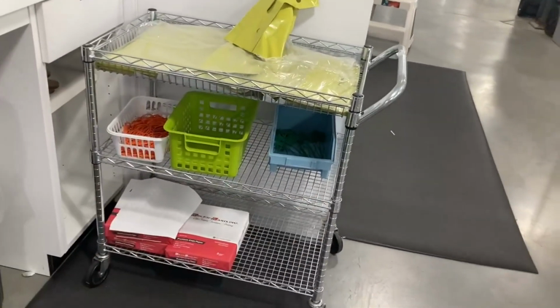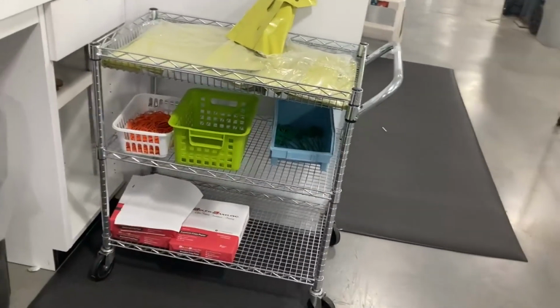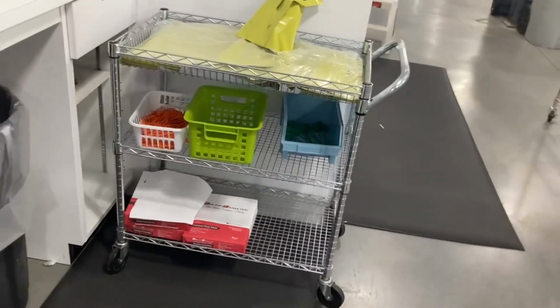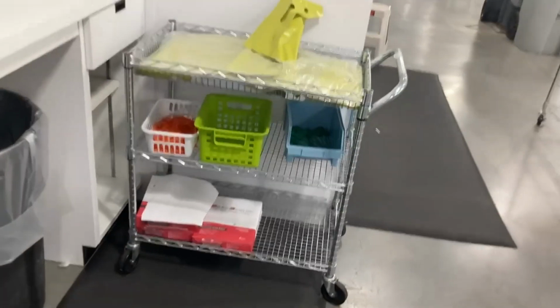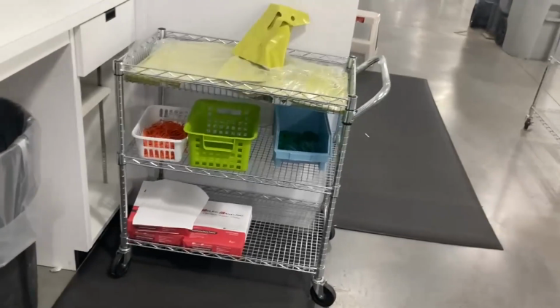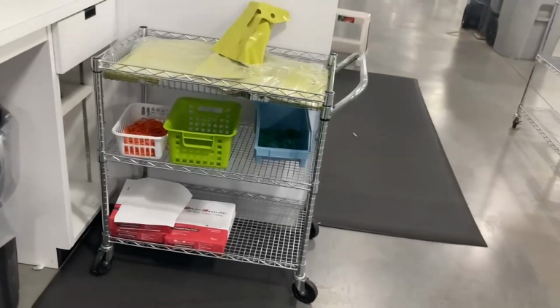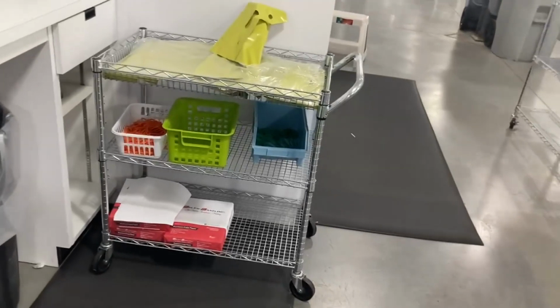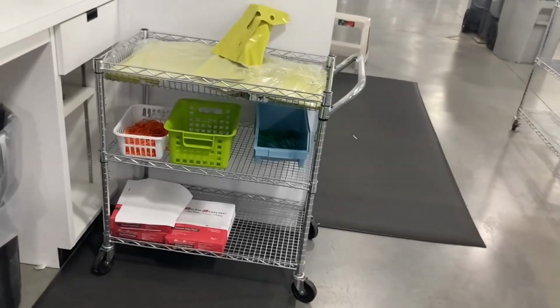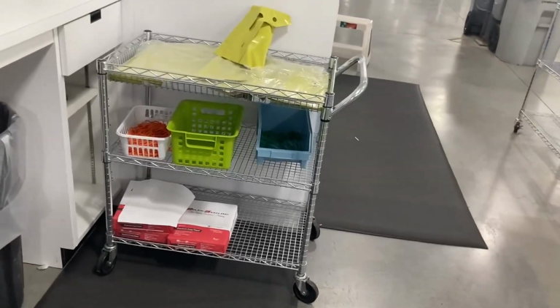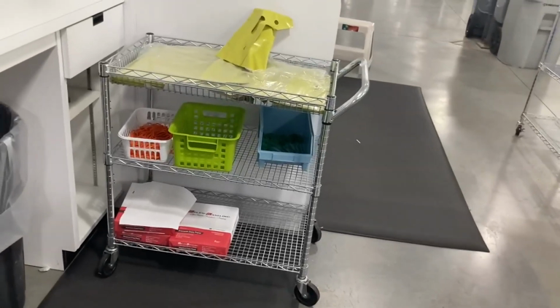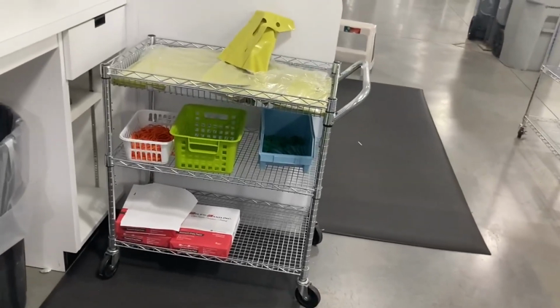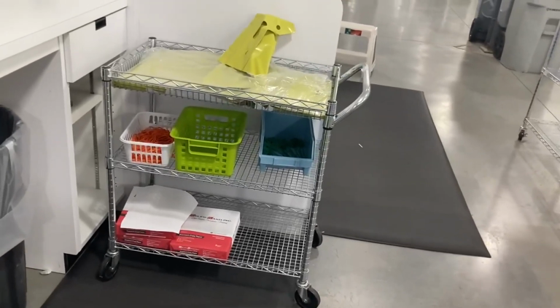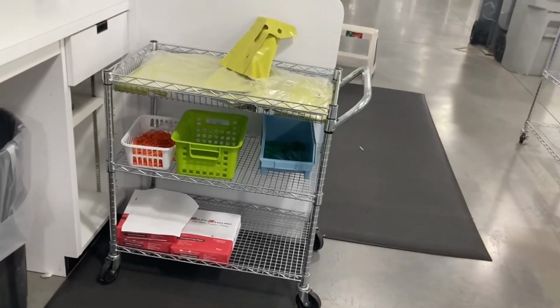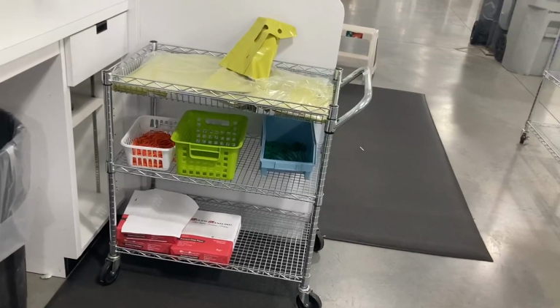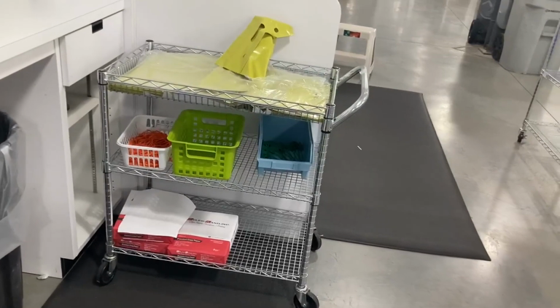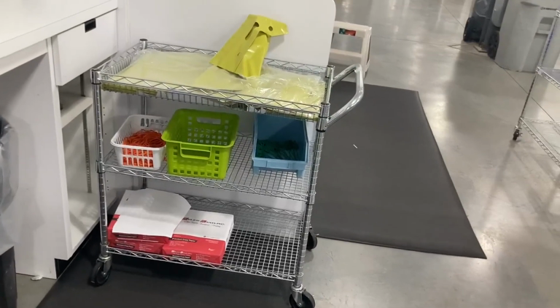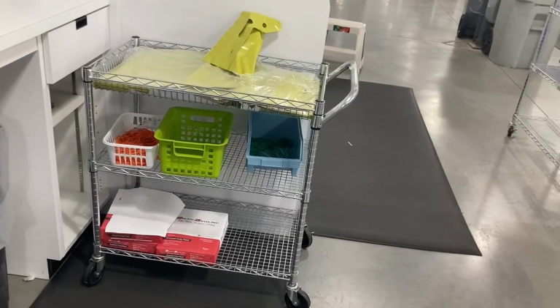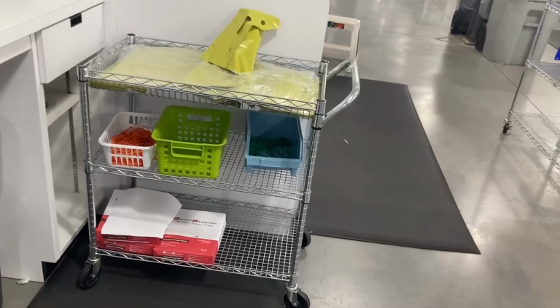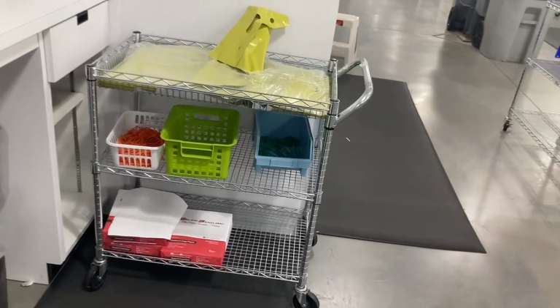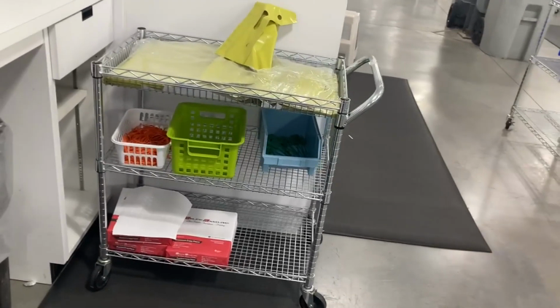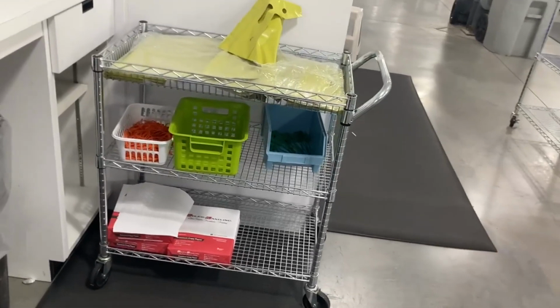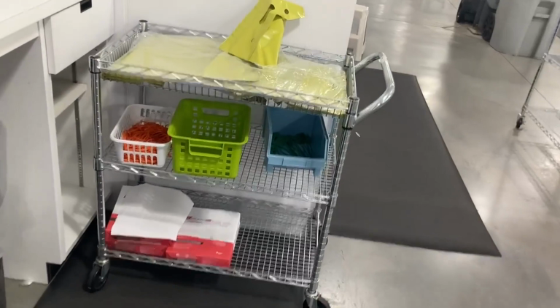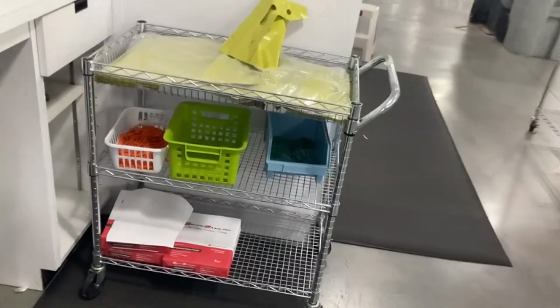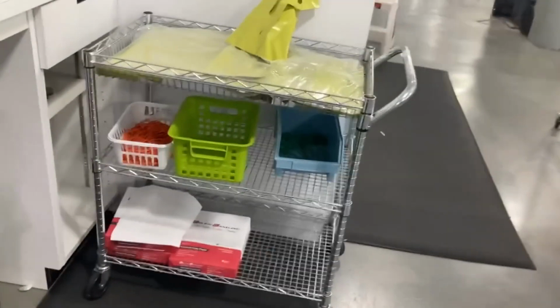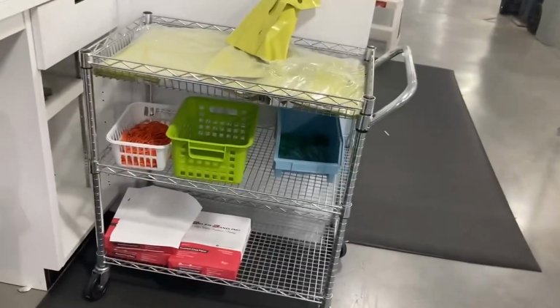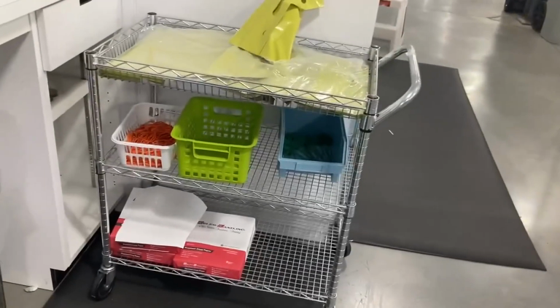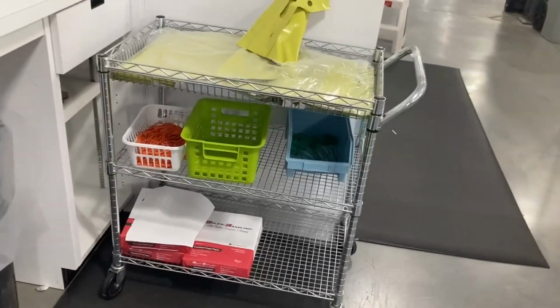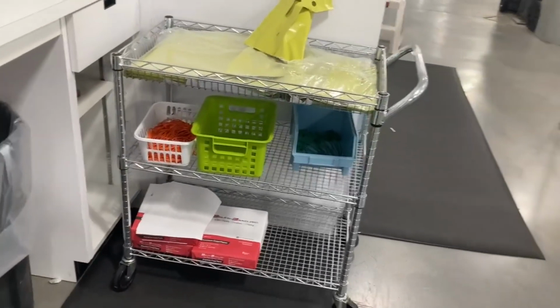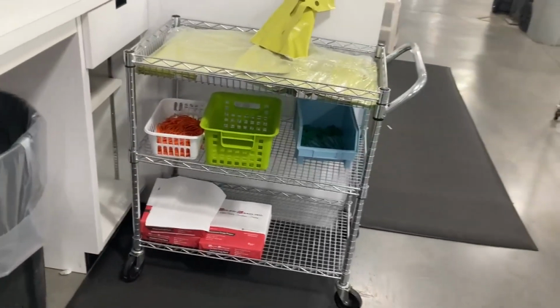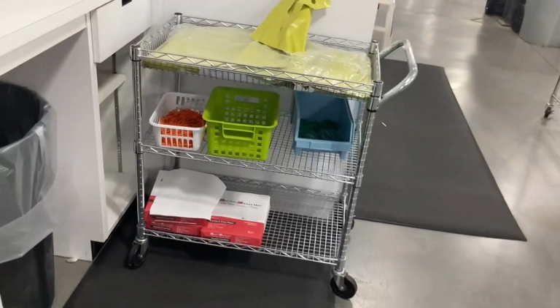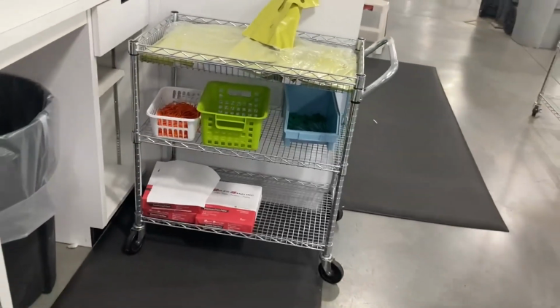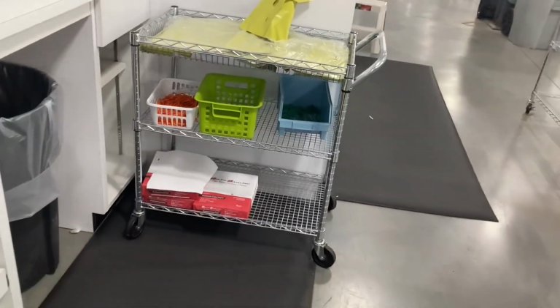We use this for just about everything. As you can see right now it's holding some of these packing and printing materials. We have this in our facility and we have several of these.